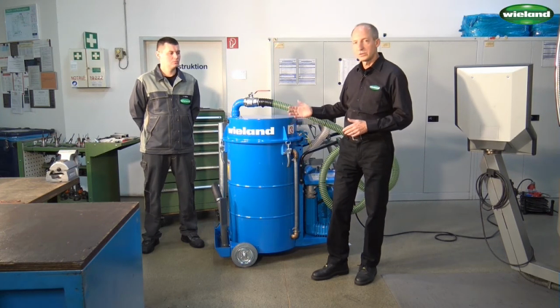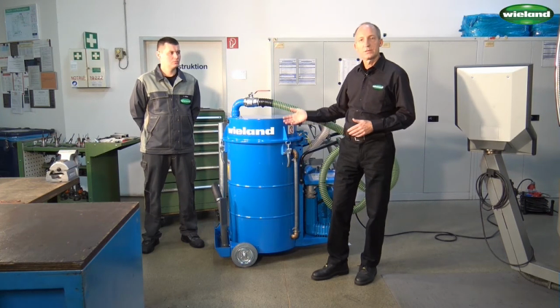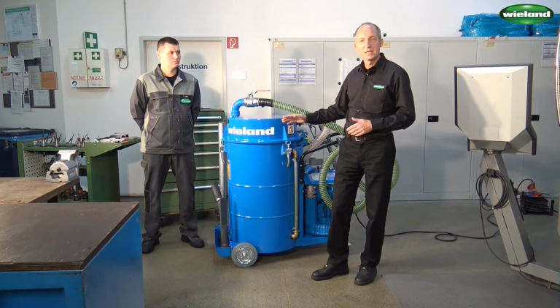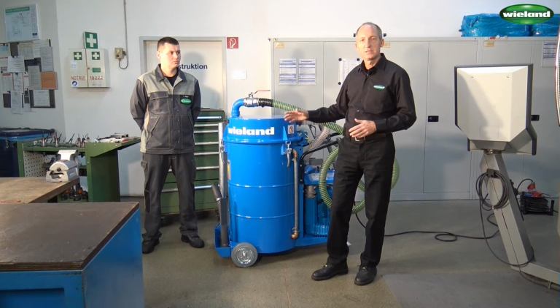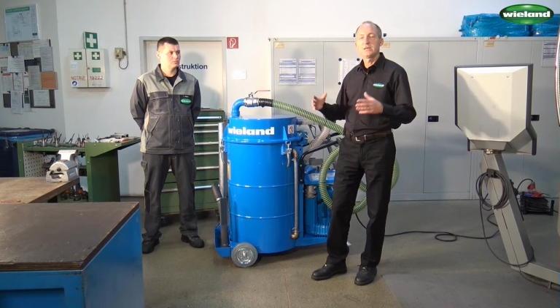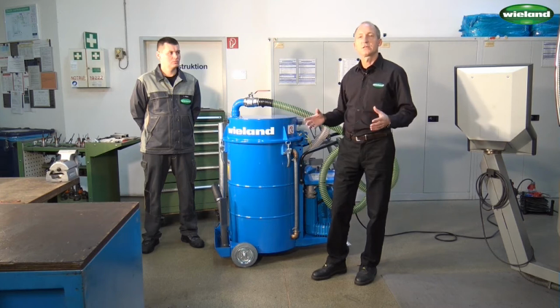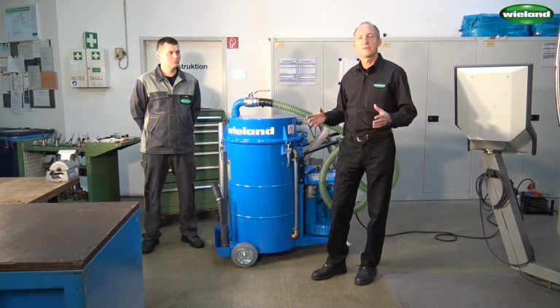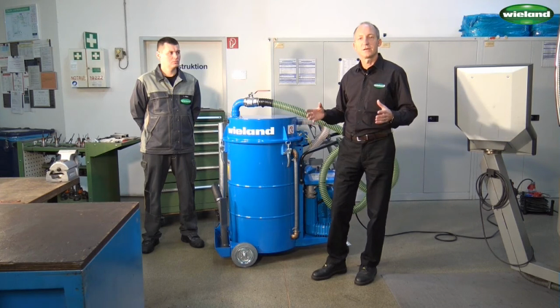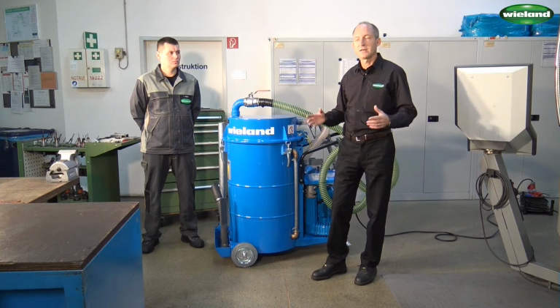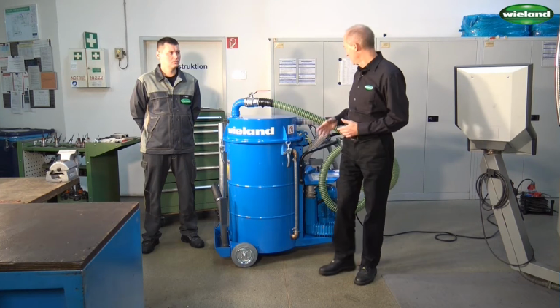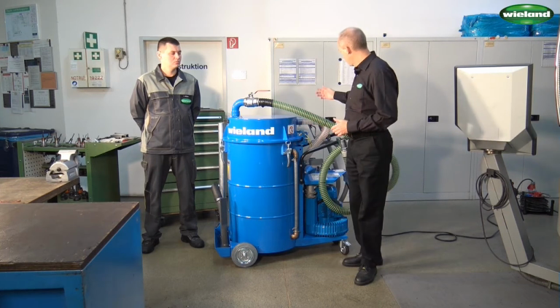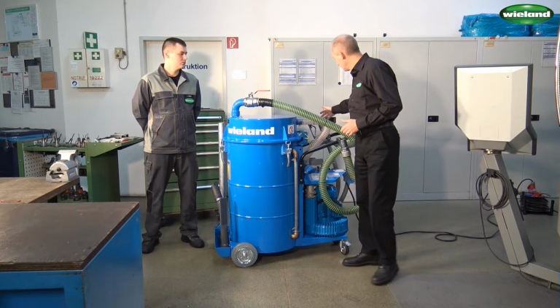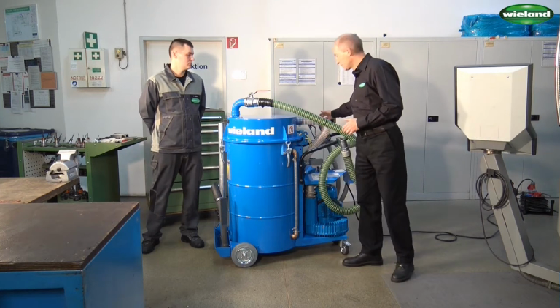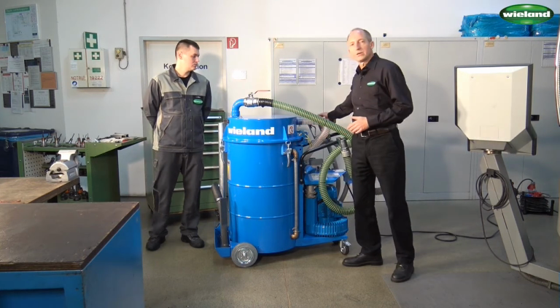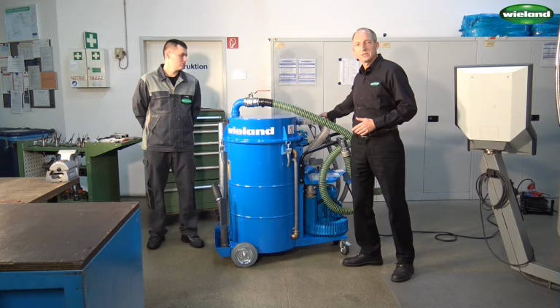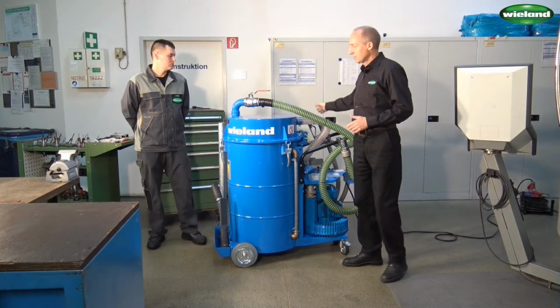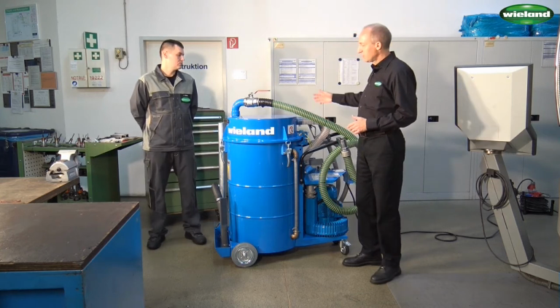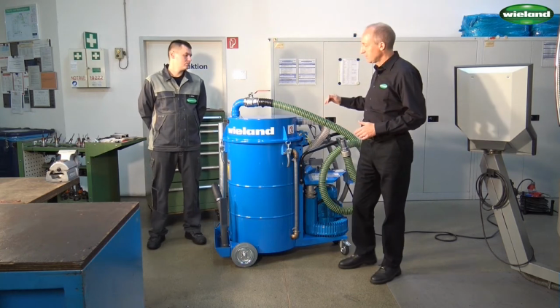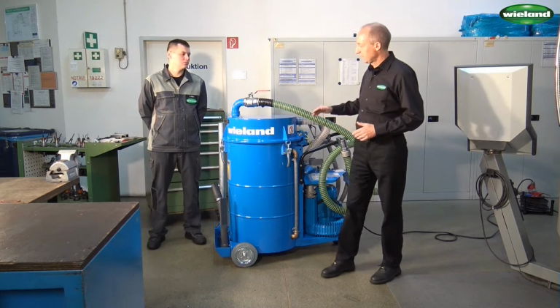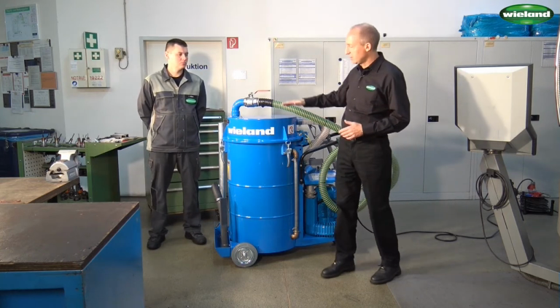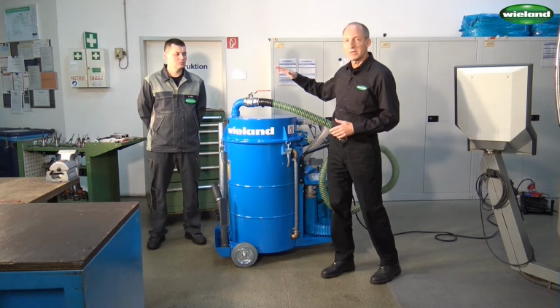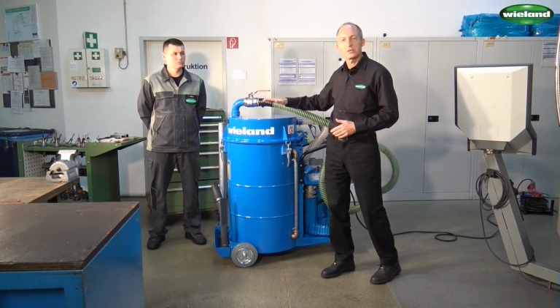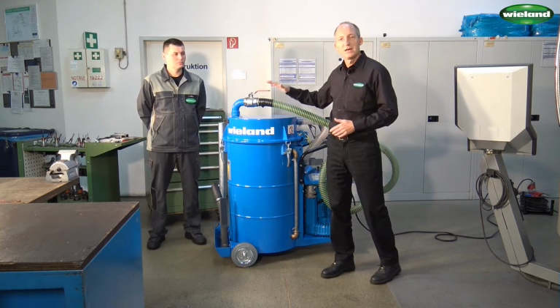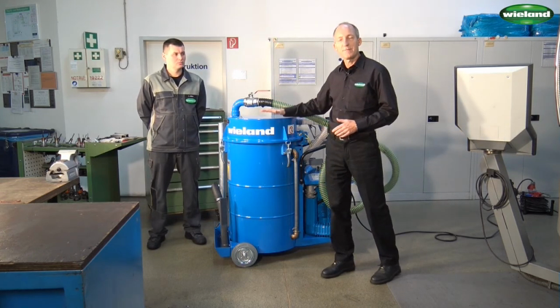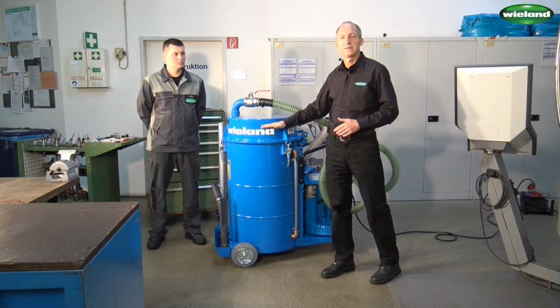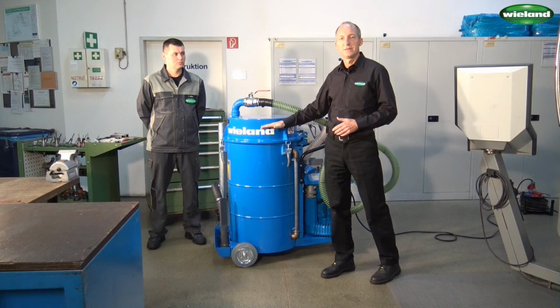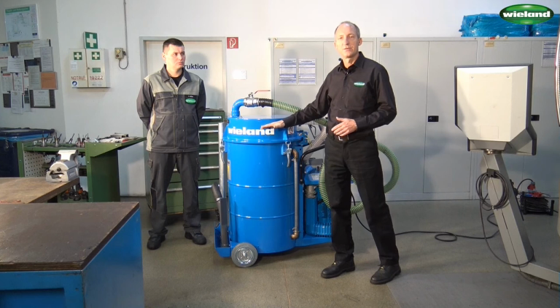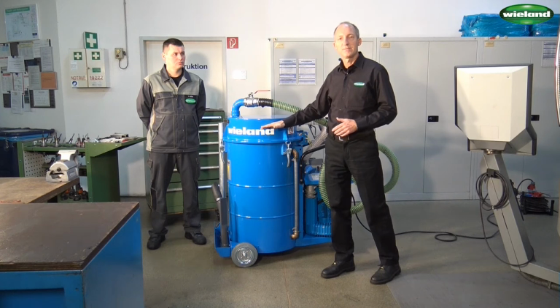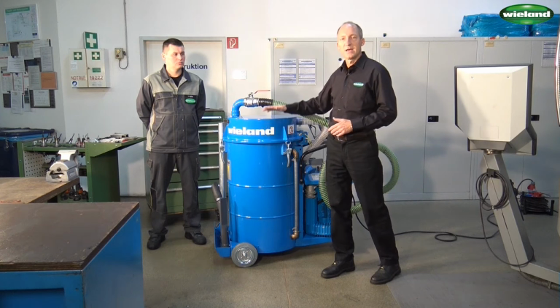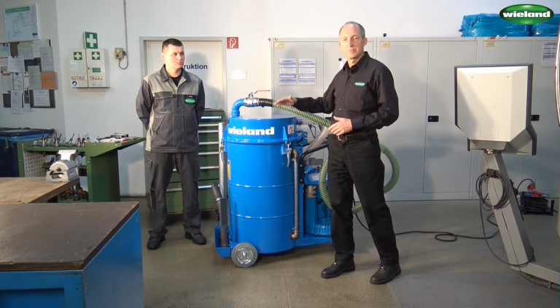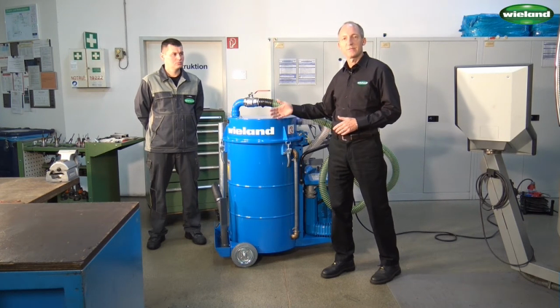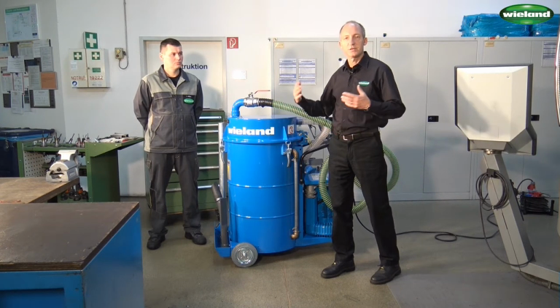In order to return the liquid into a container of the client, we have here the return hose. We are now creating, with the help of the vacuum pump, a pressure above the coolant.